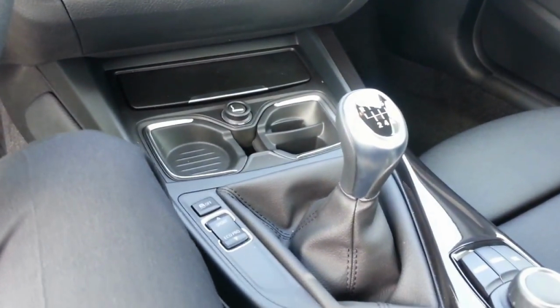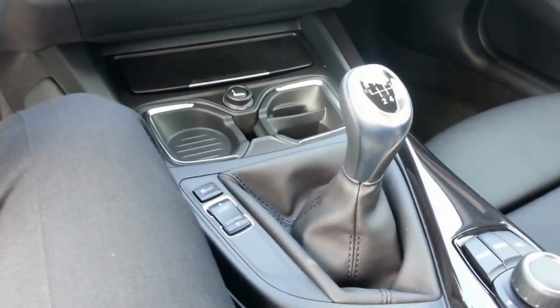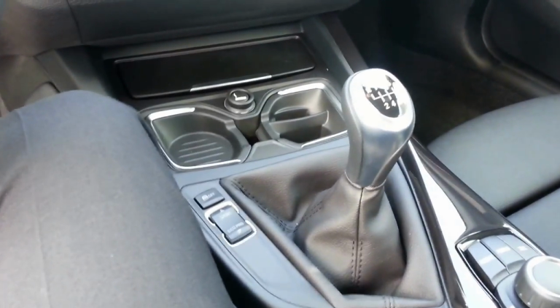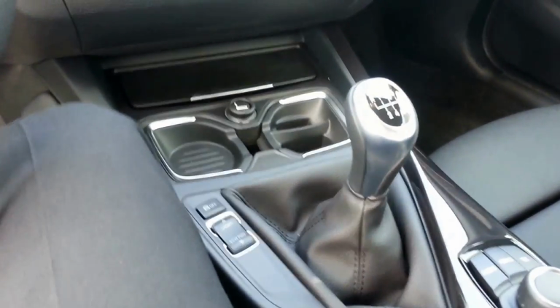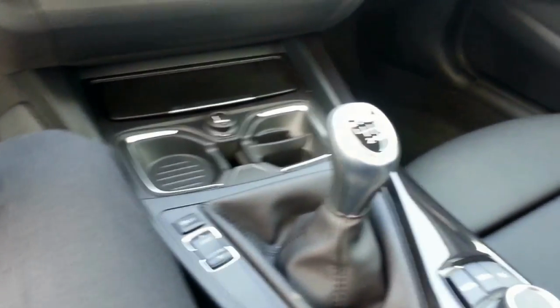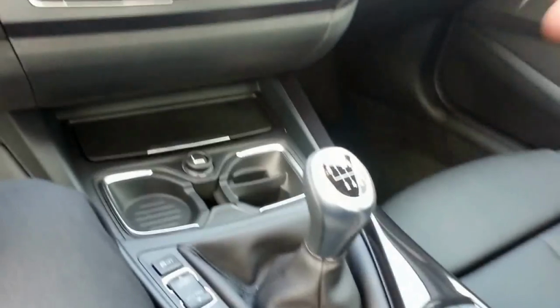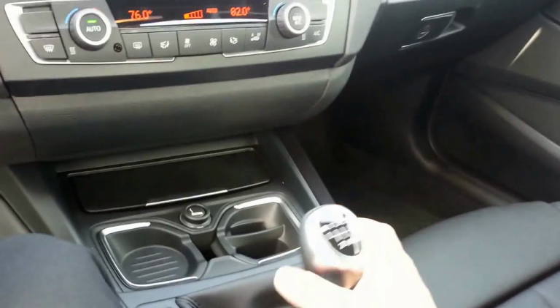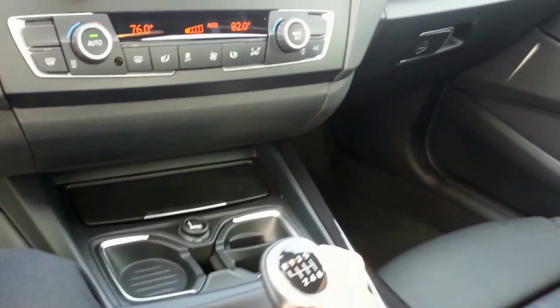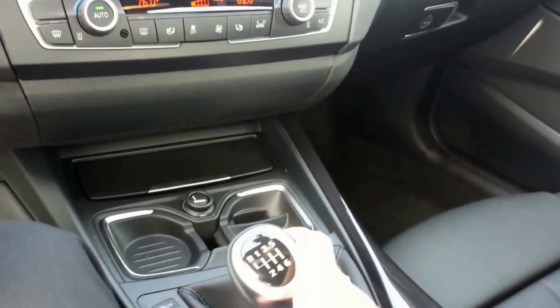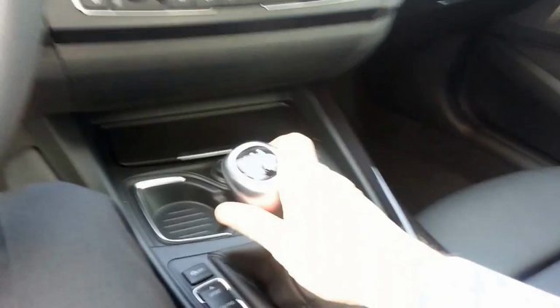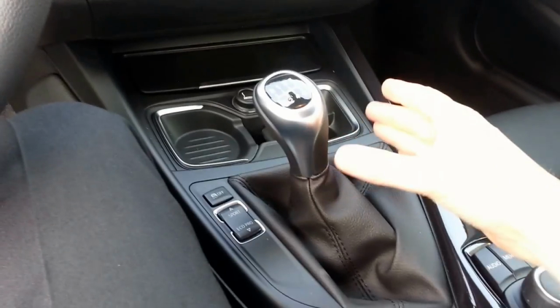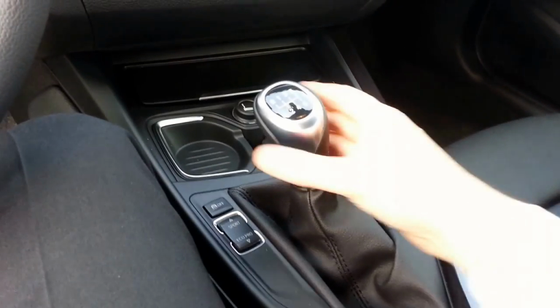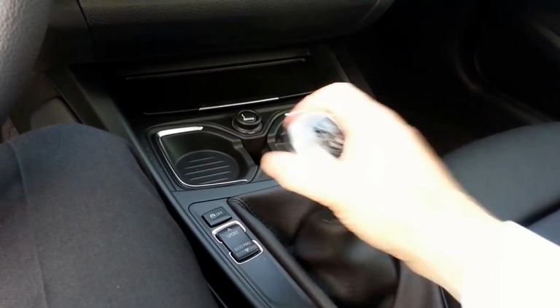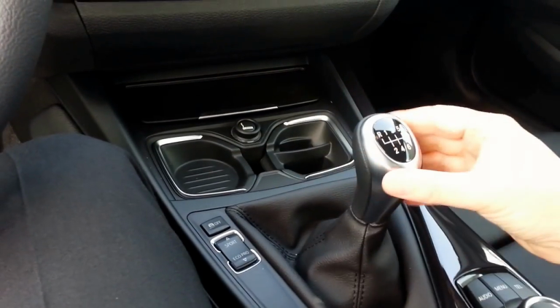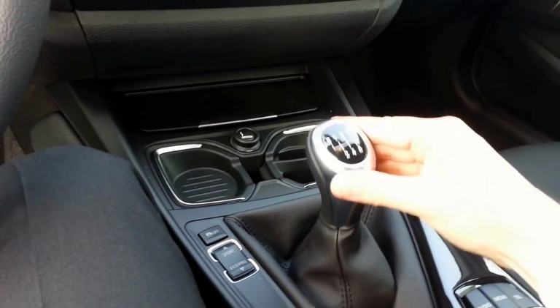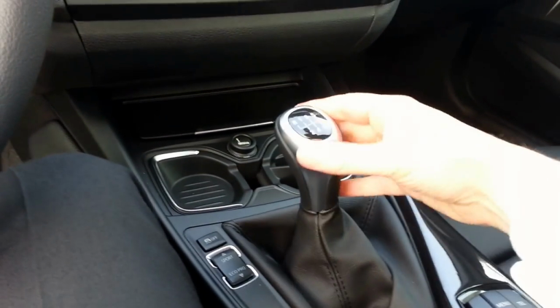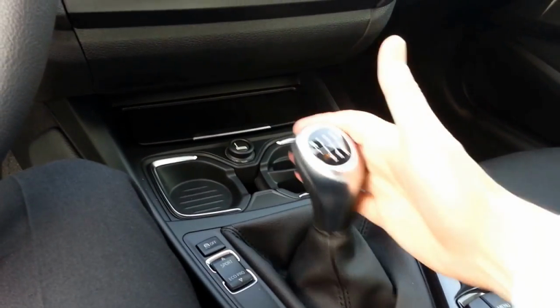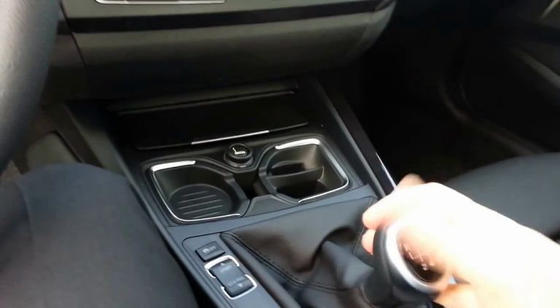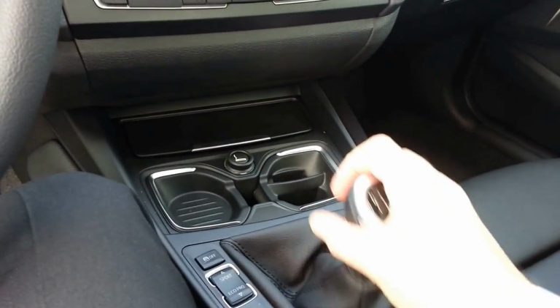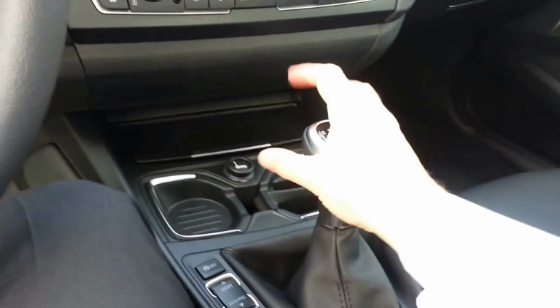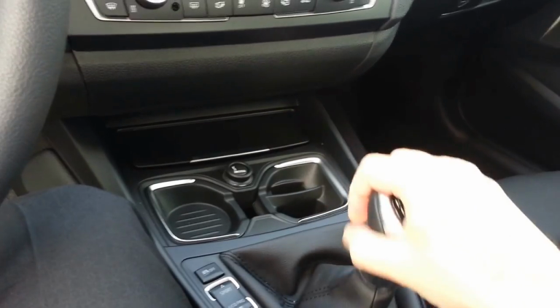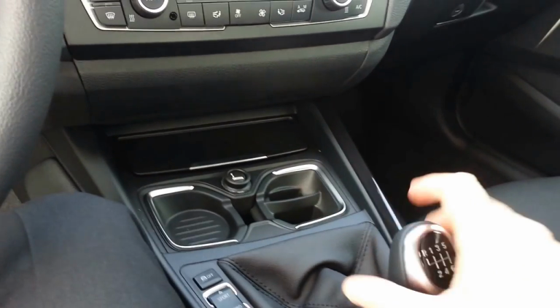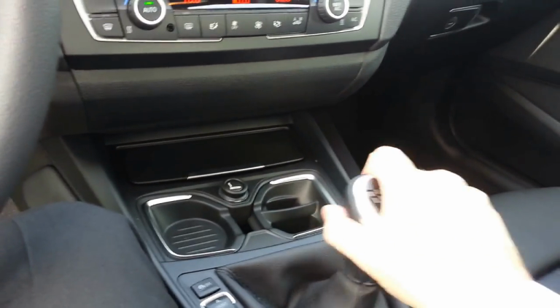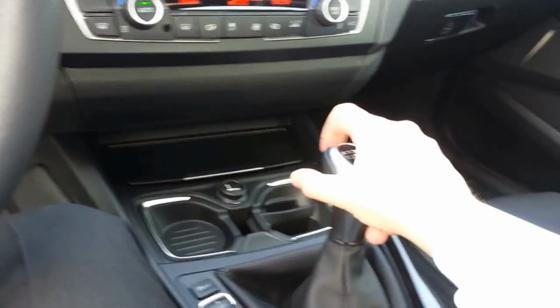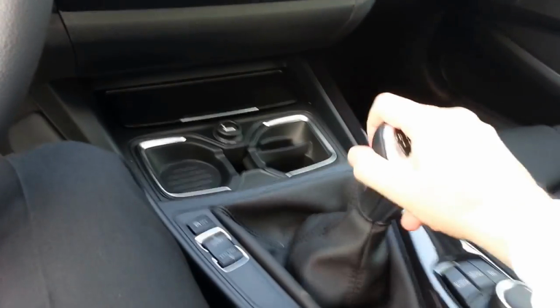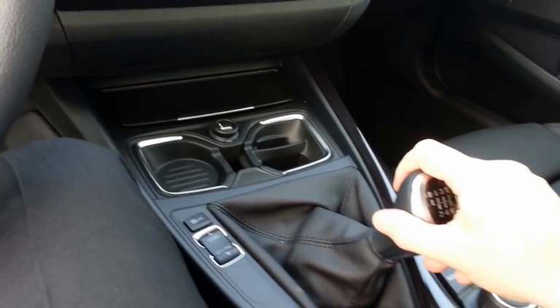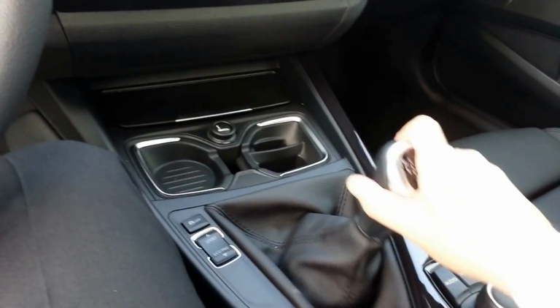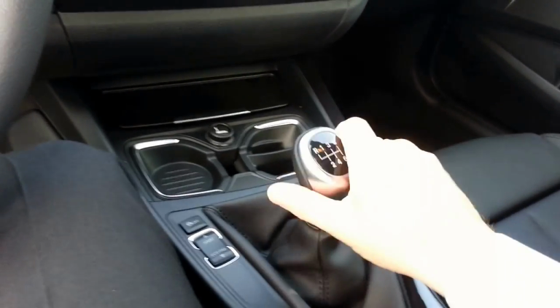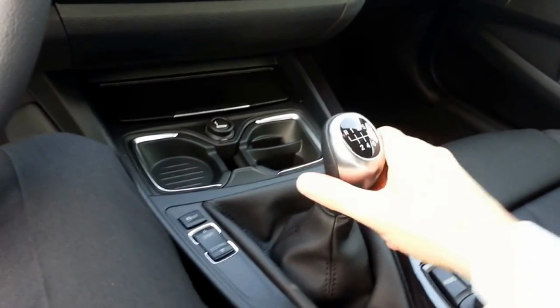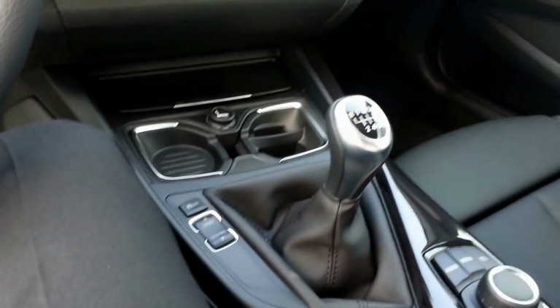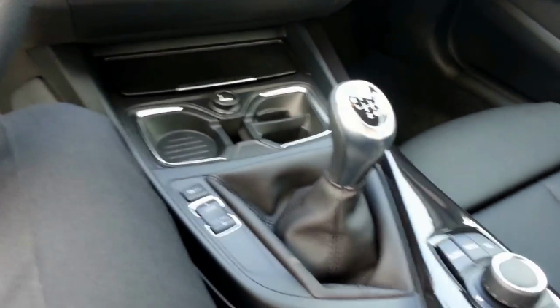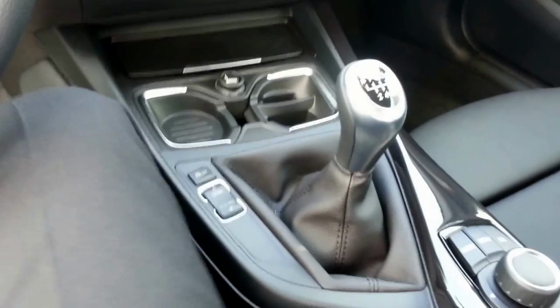Great stick, as you can tell — six-speed. Pop it over for reverse. Very smooth, very smooth gears. Just rolls really easy. Not too long of a throw, either.